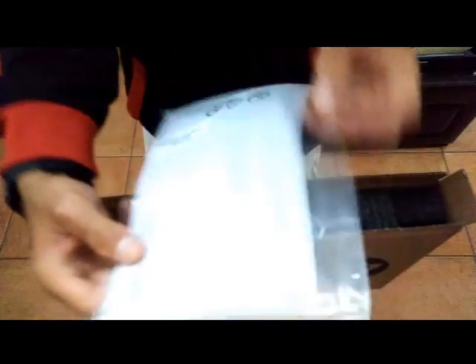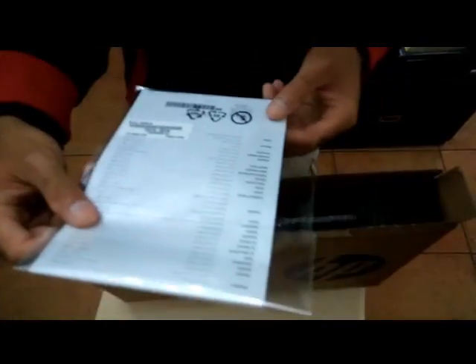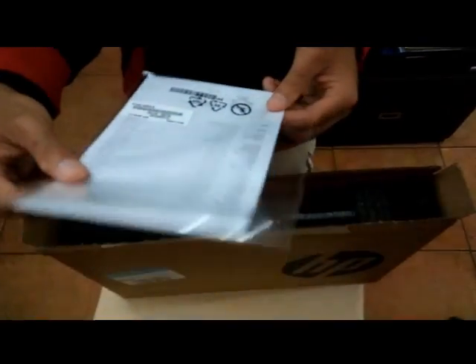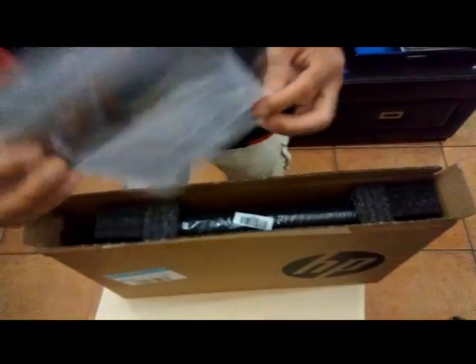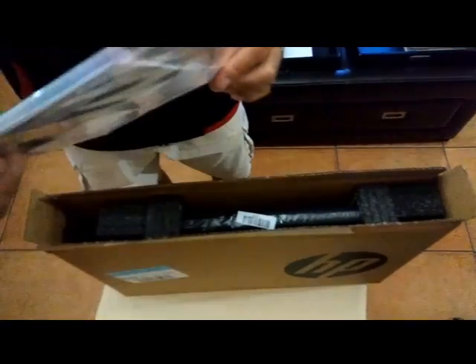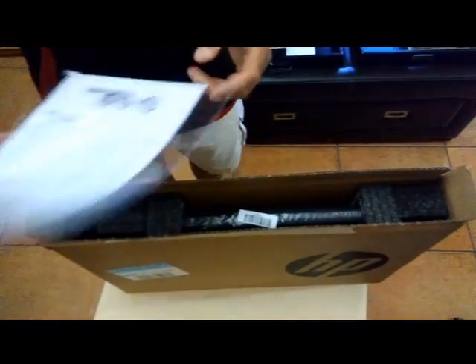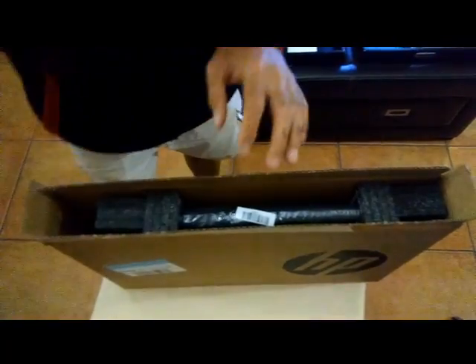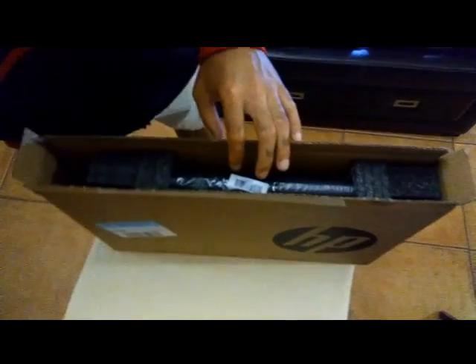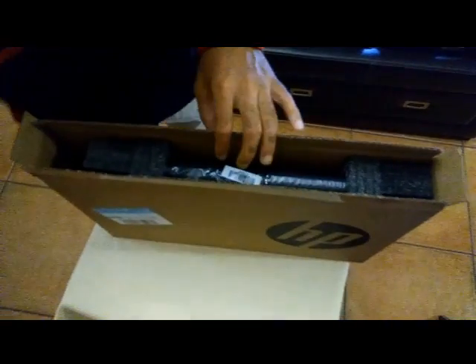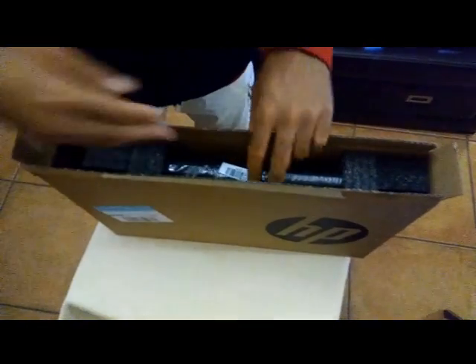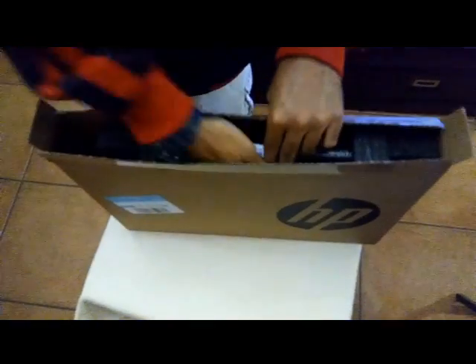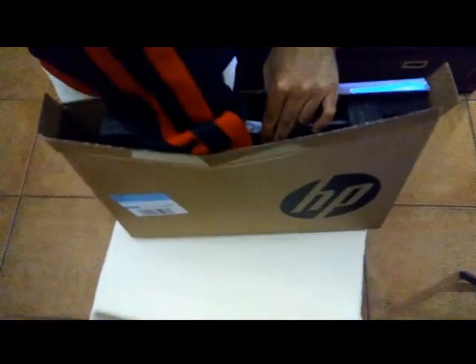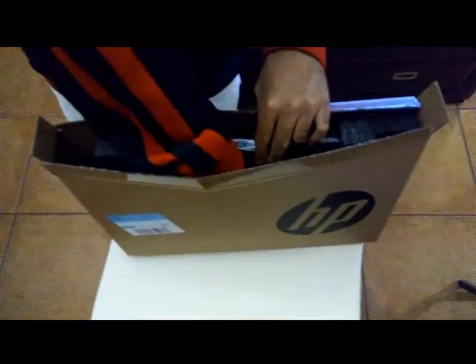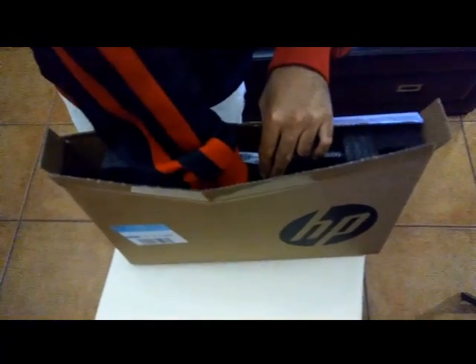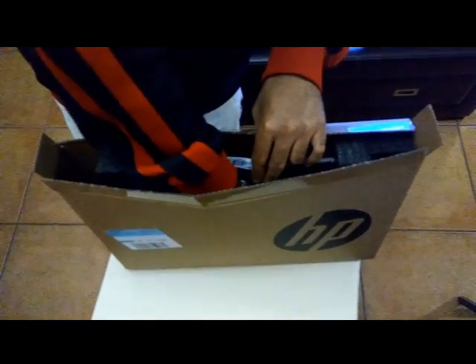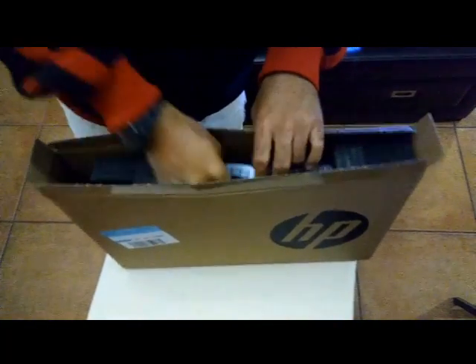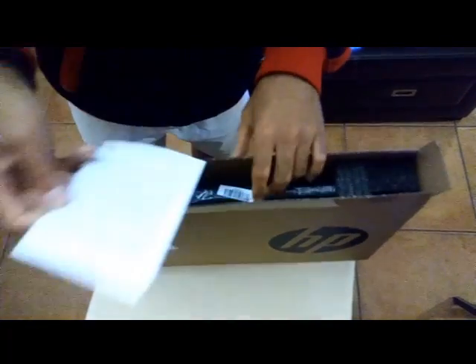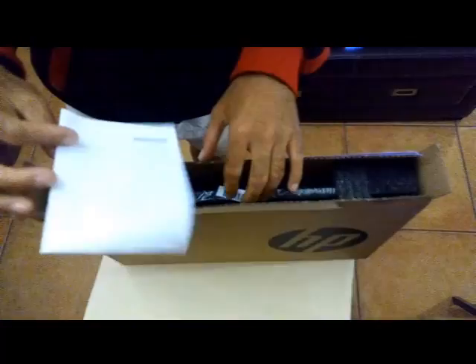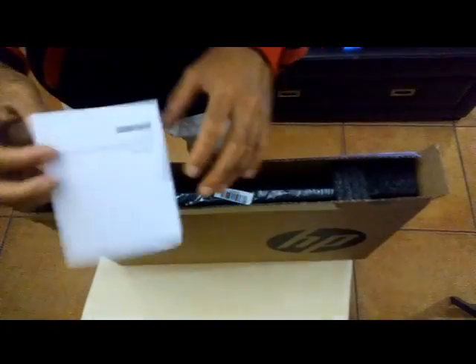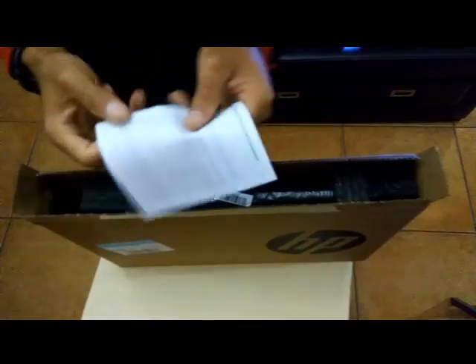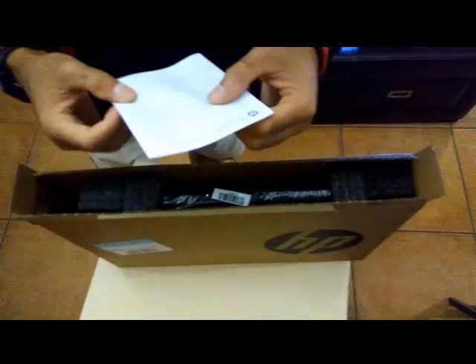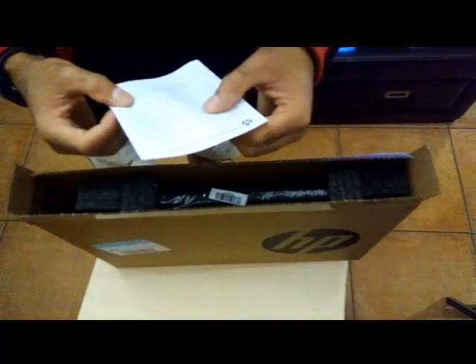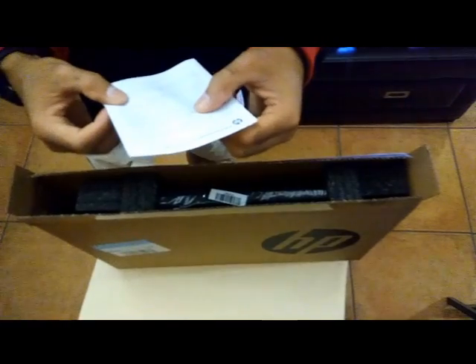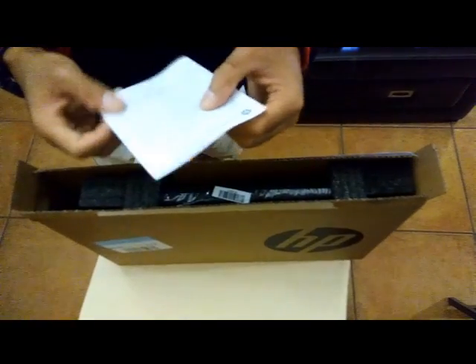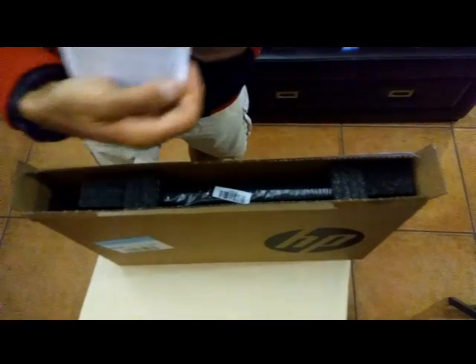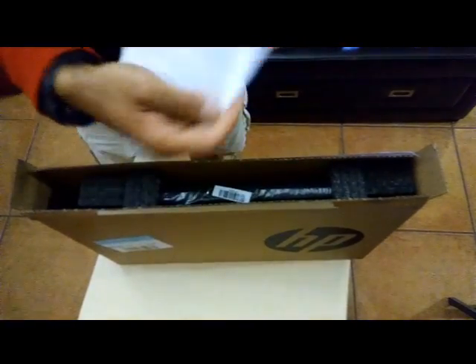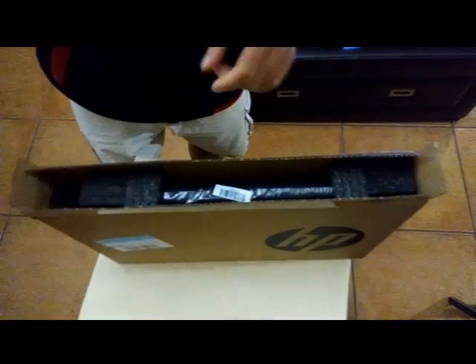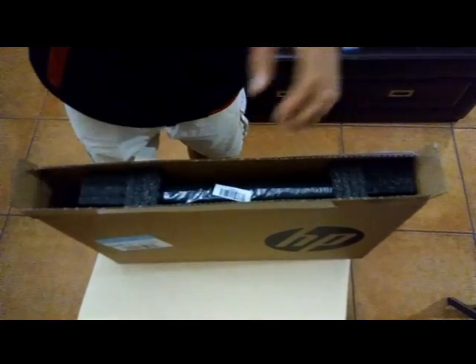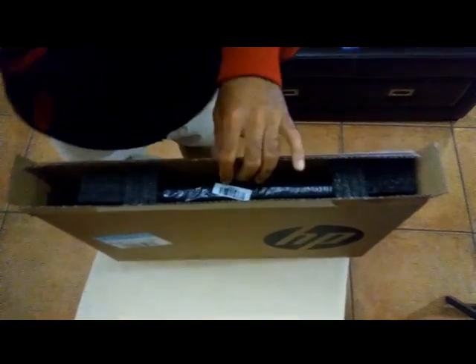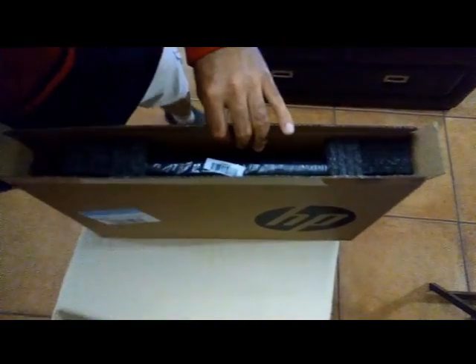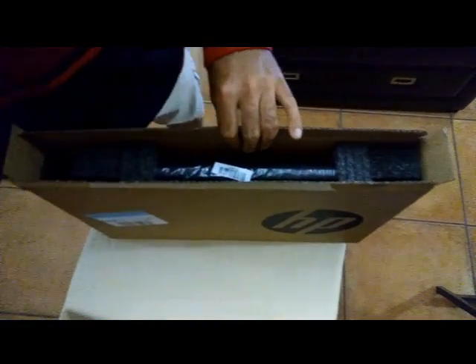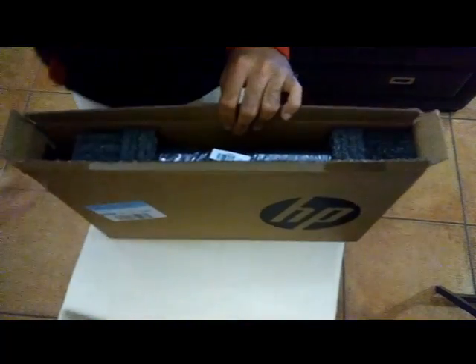This is kind of like a technical support manual to call HP if you need anything. And this is the limited warranty — nobody really uses that though.